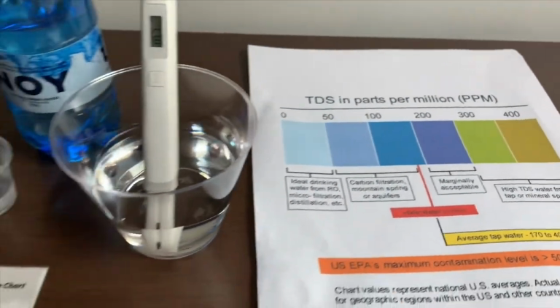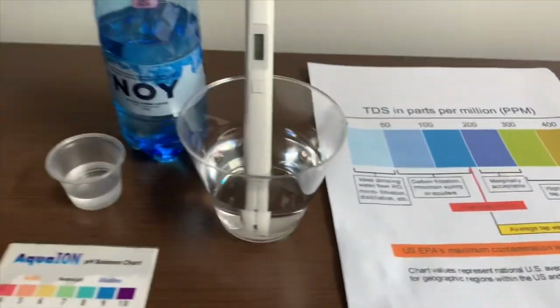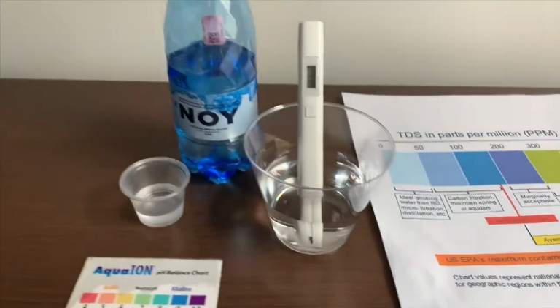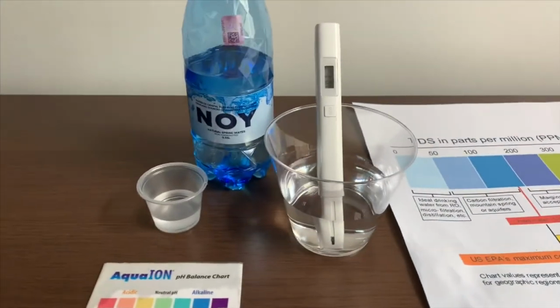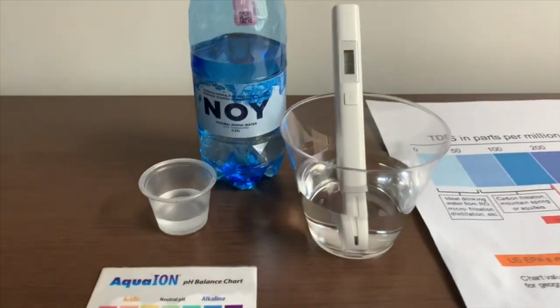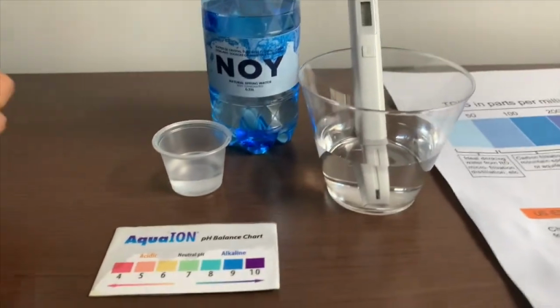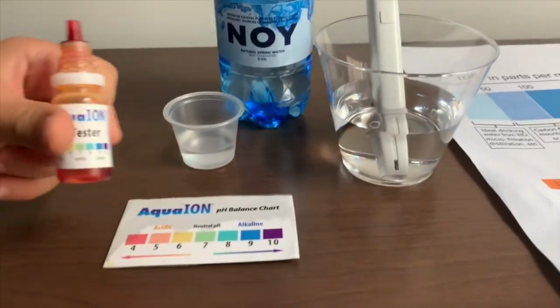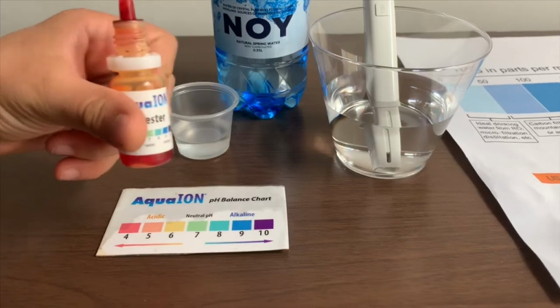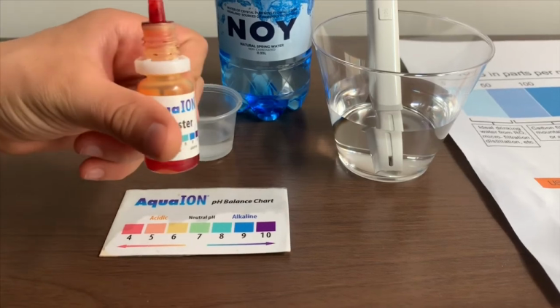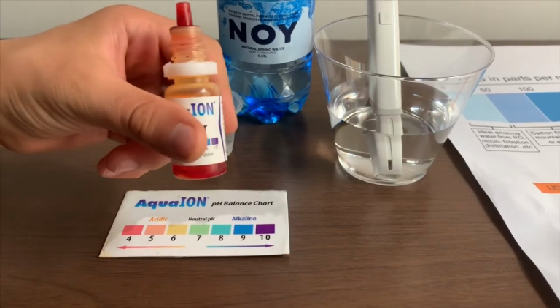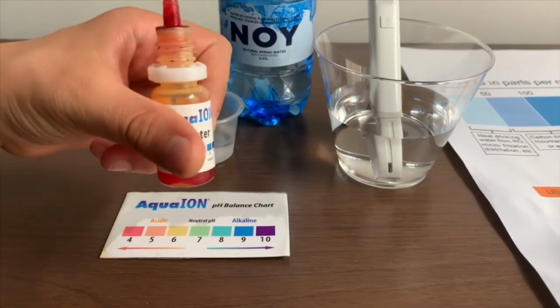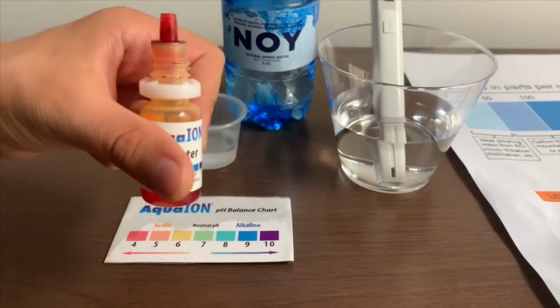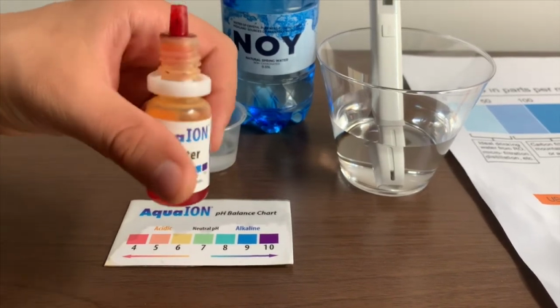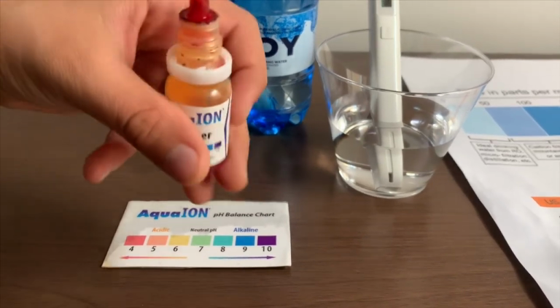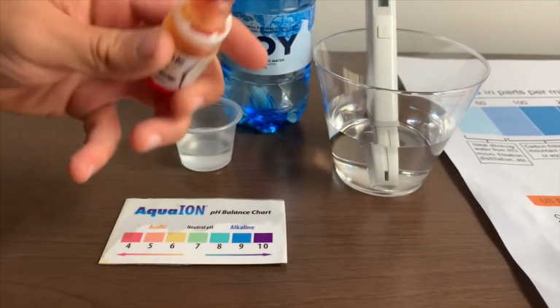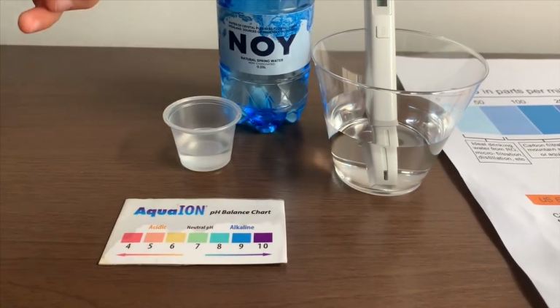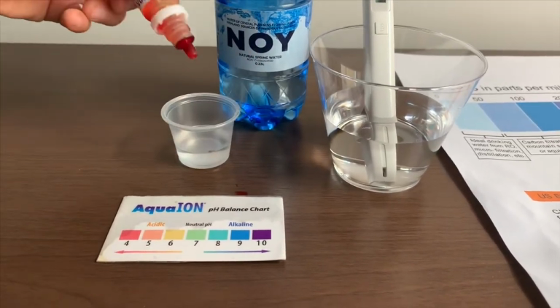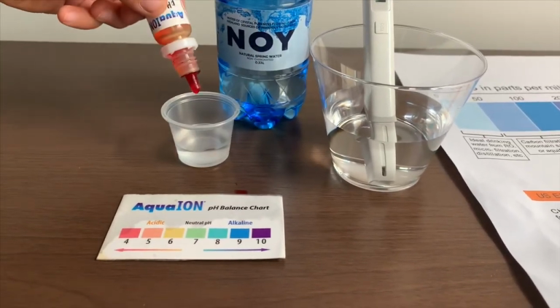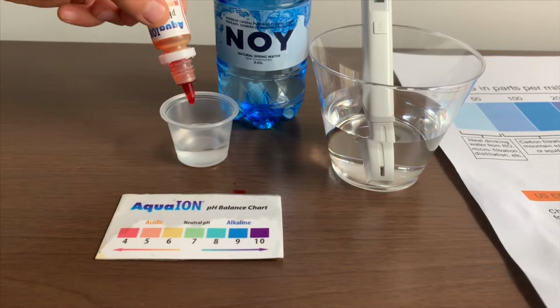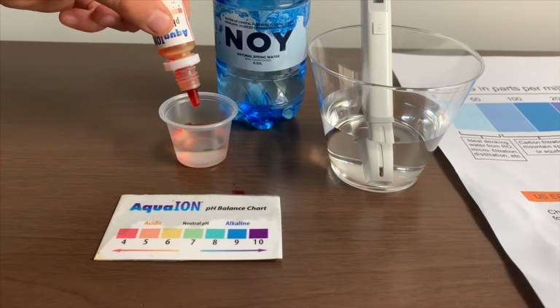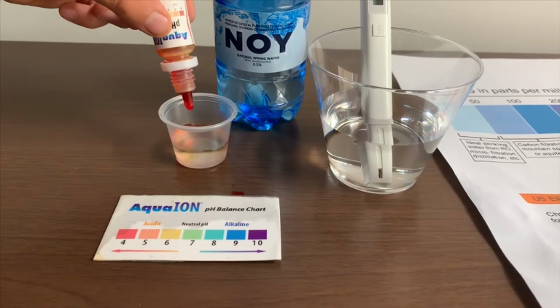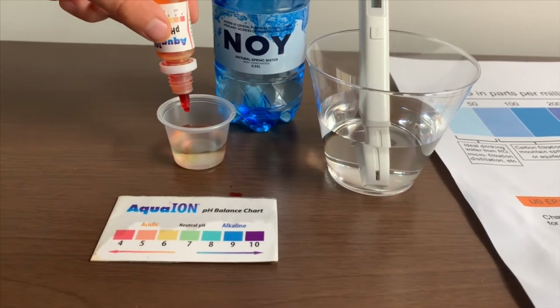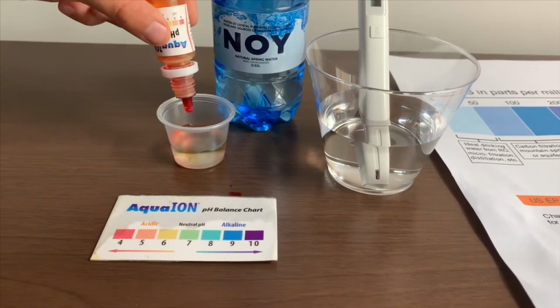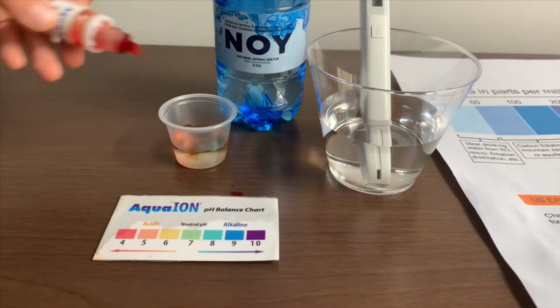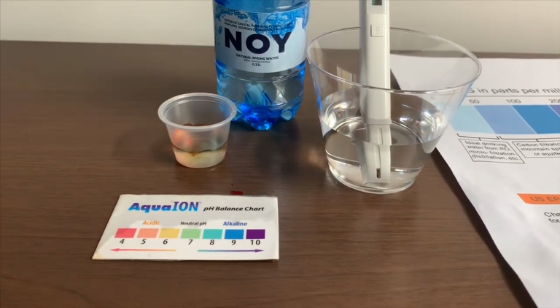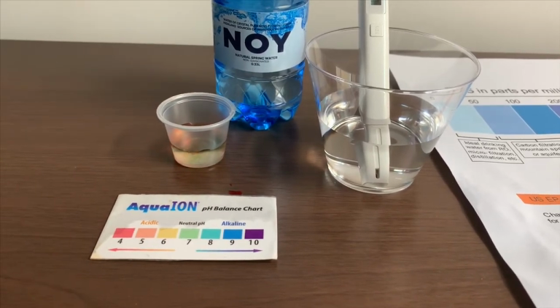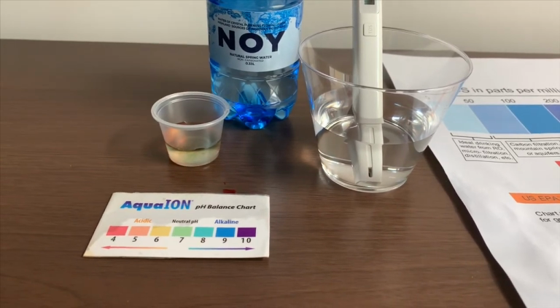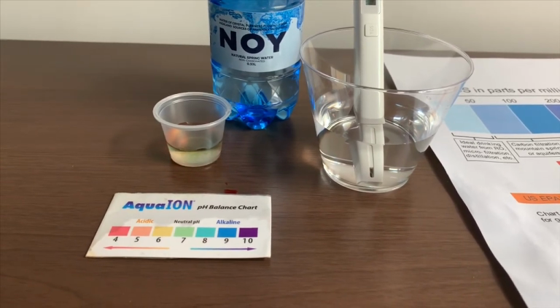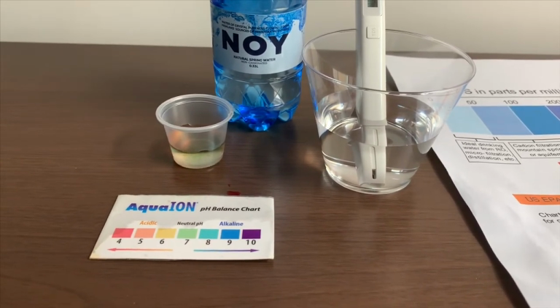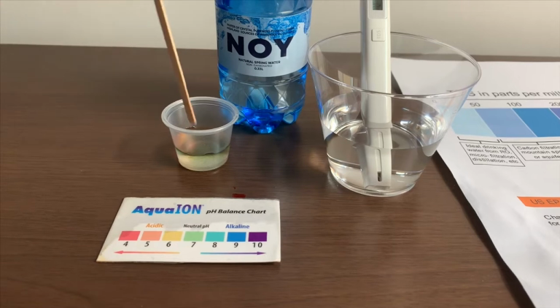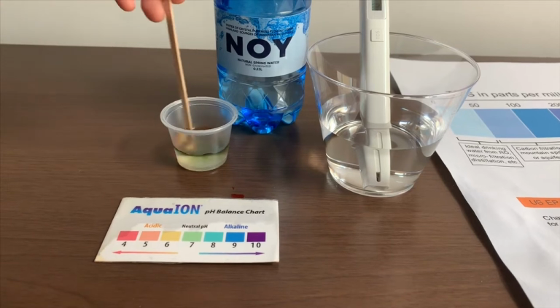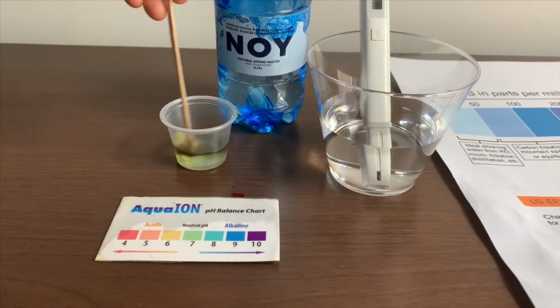Now let's test the pH level. If you want to buy this pH tester, check the link down below. Only do two drops. Let's stir it a little for a better result.